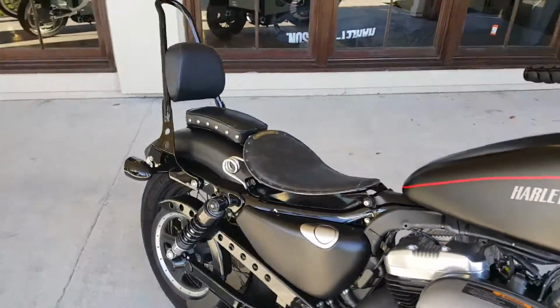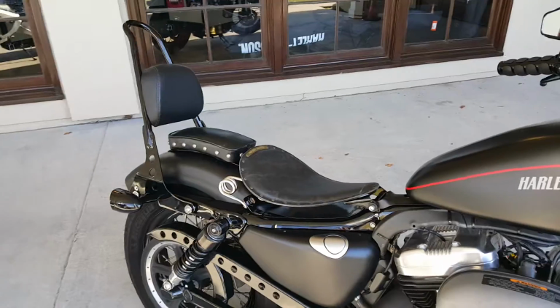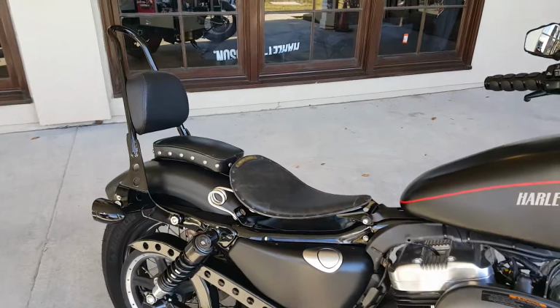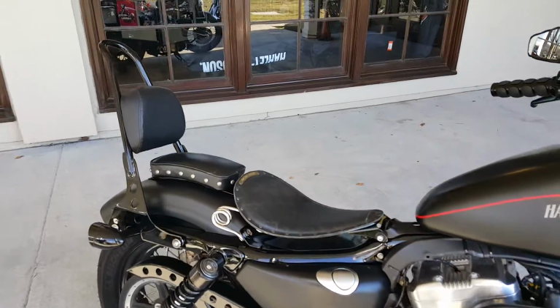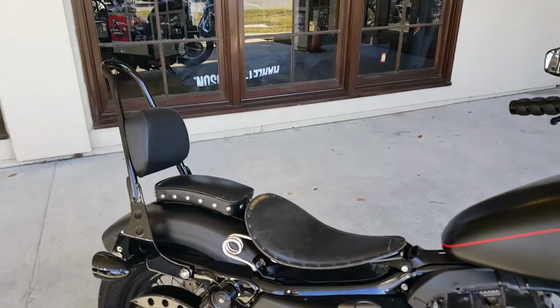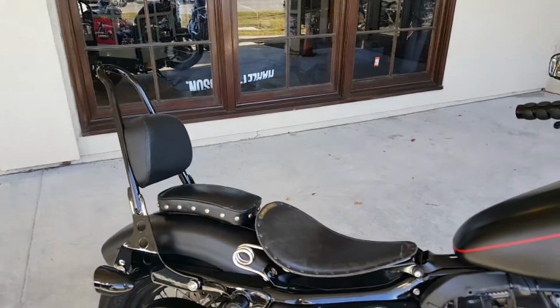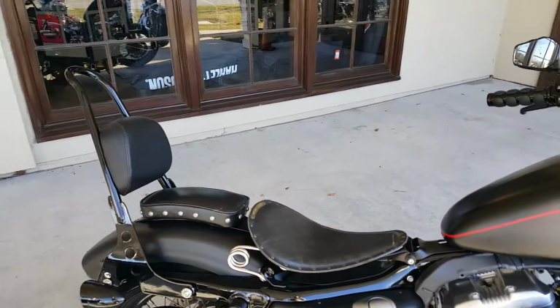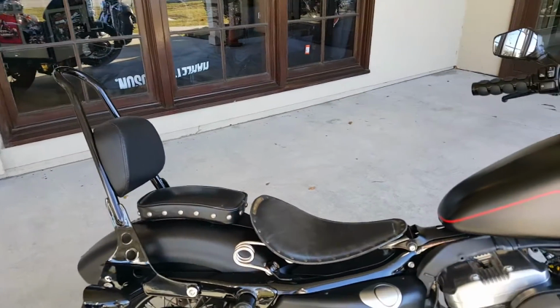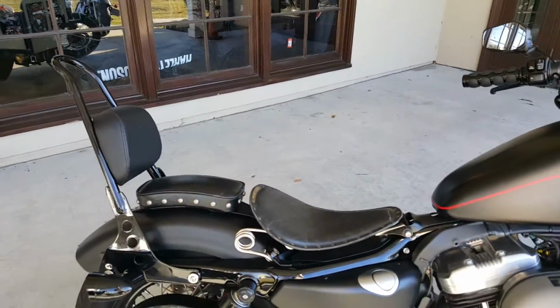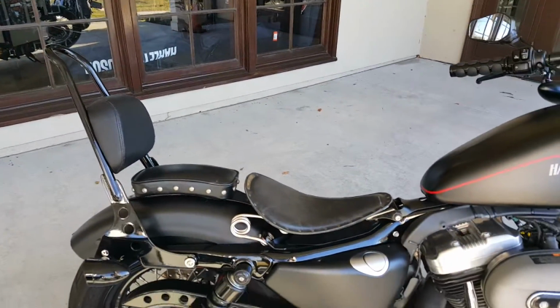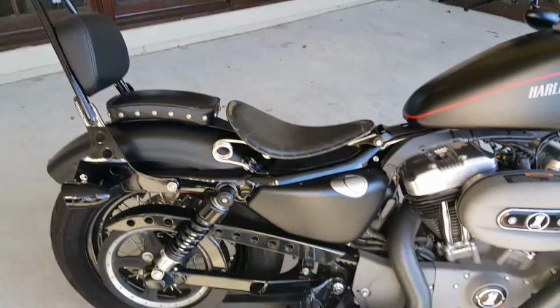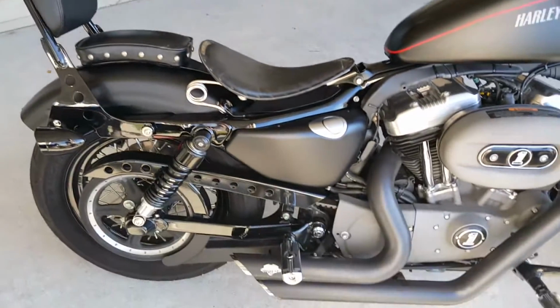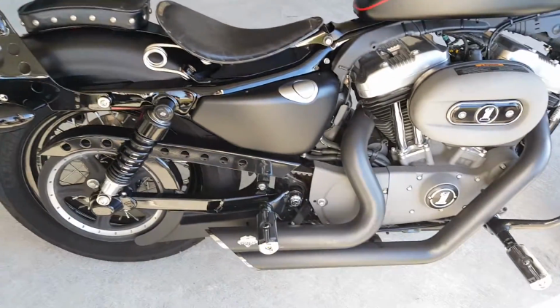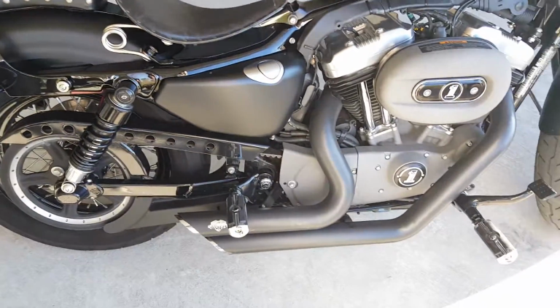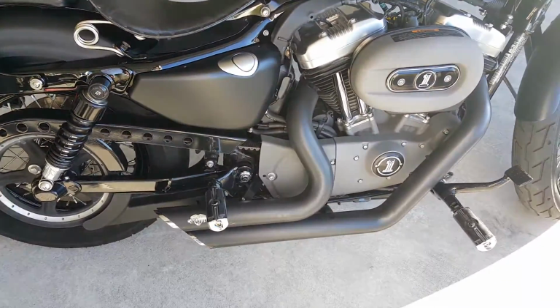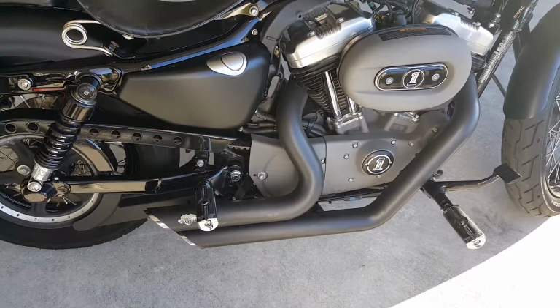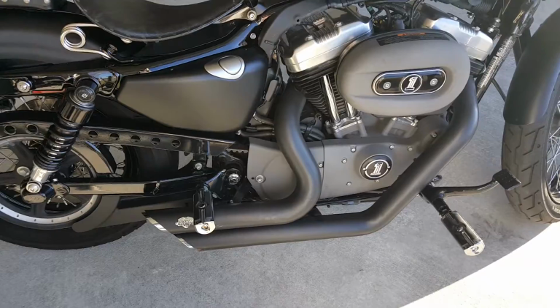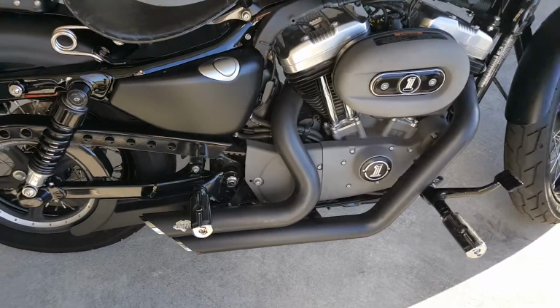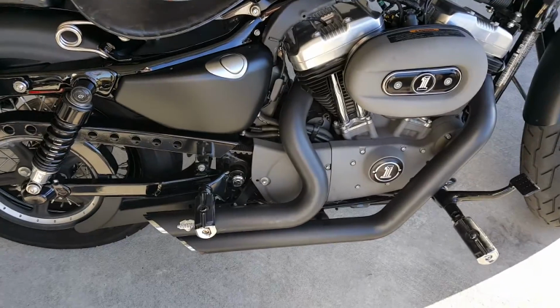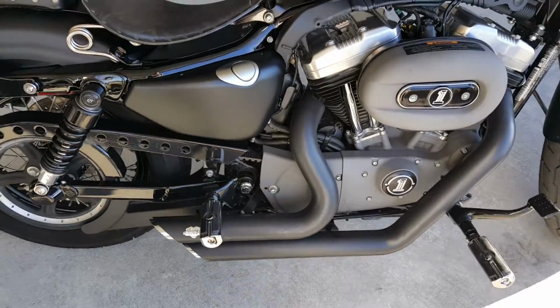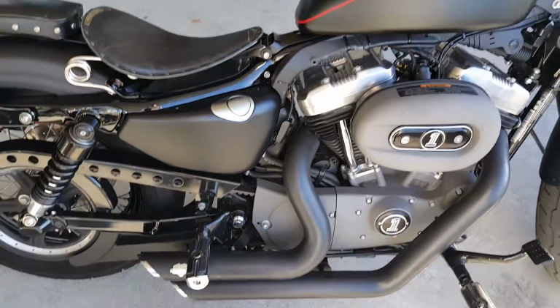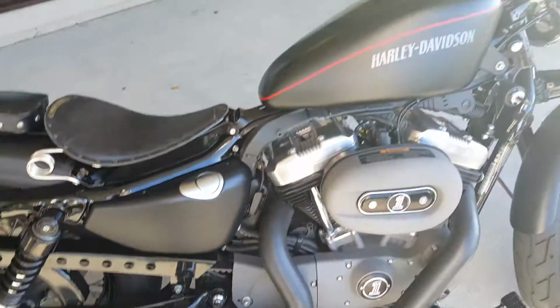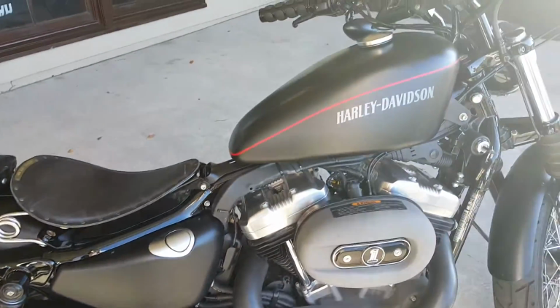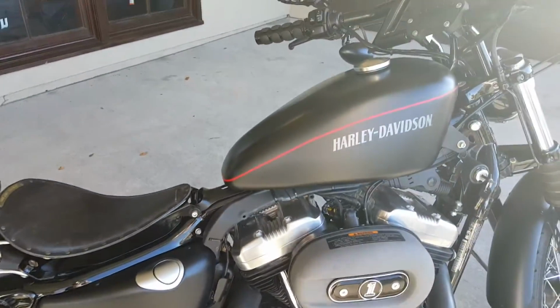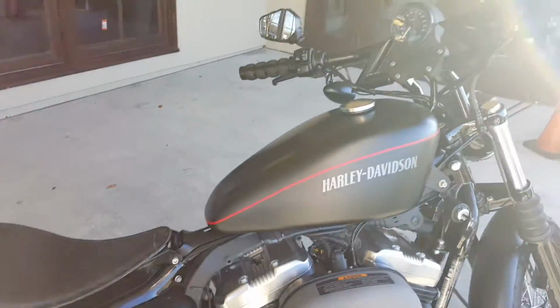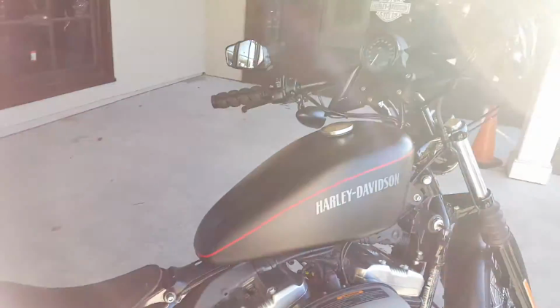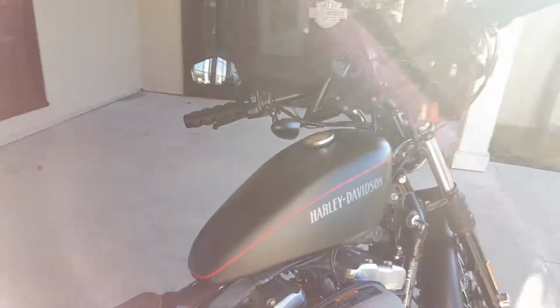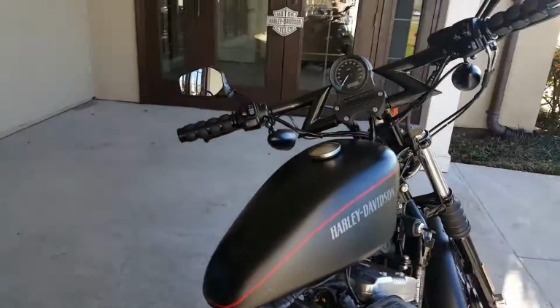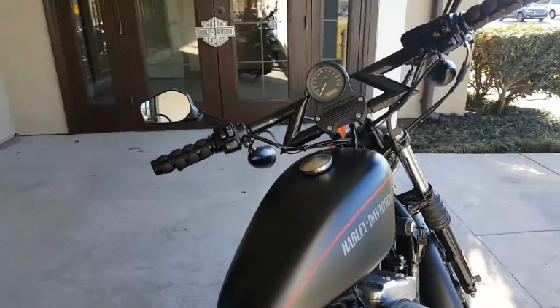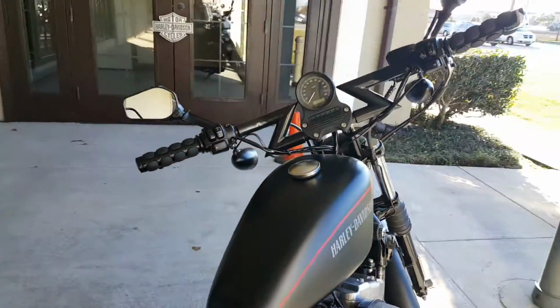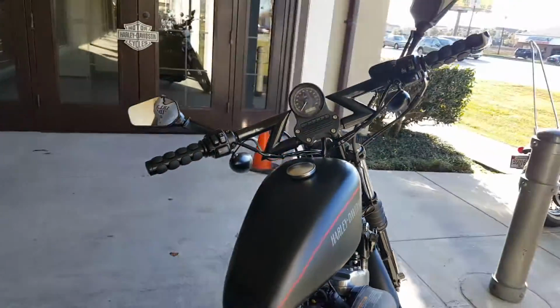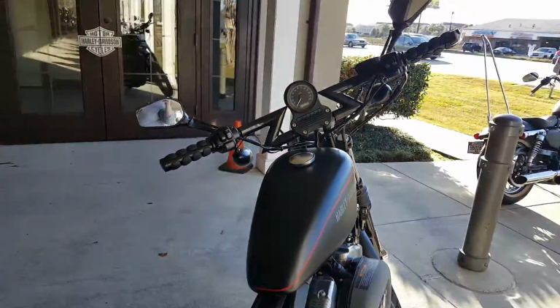It comes with a customized seat, rear seat, sissy bar, and Vance & Hines pipes. The handlebars have also been updated.